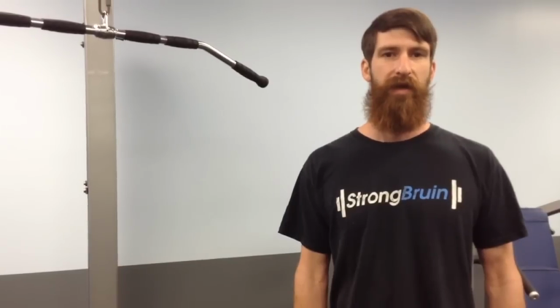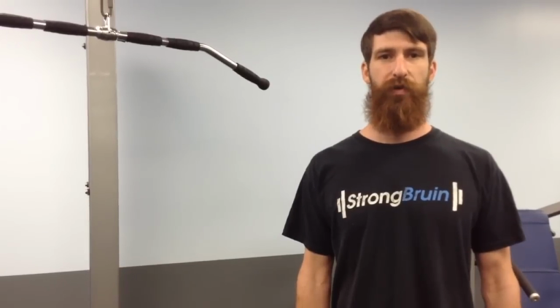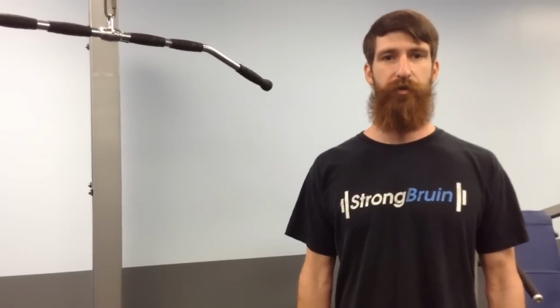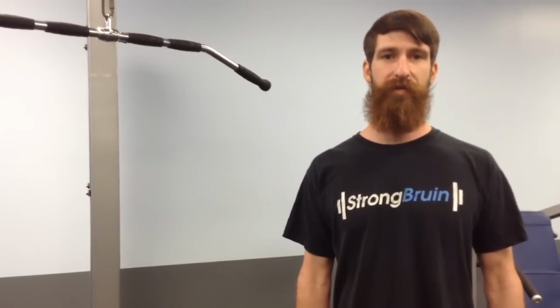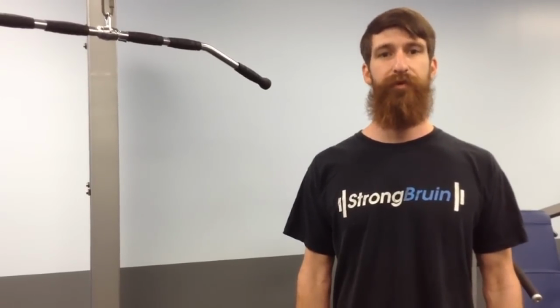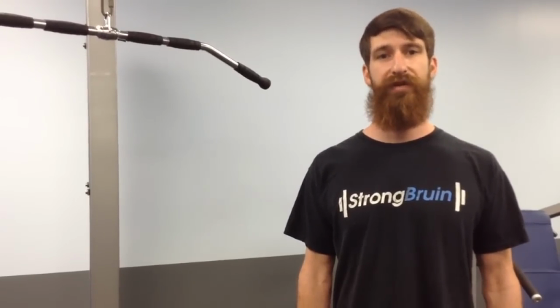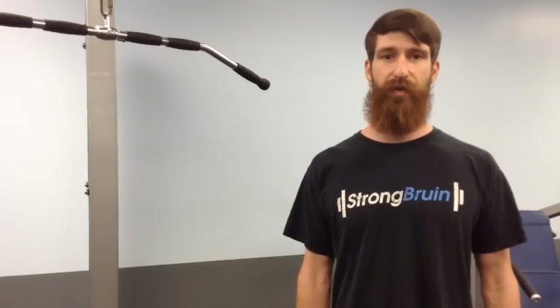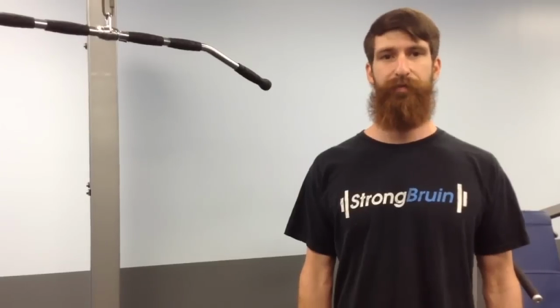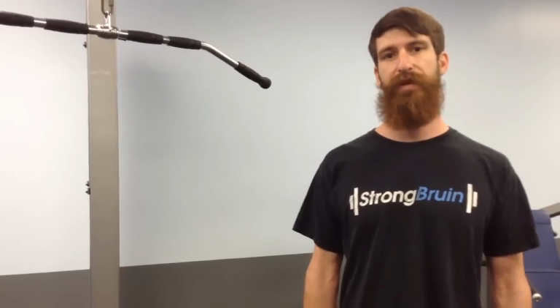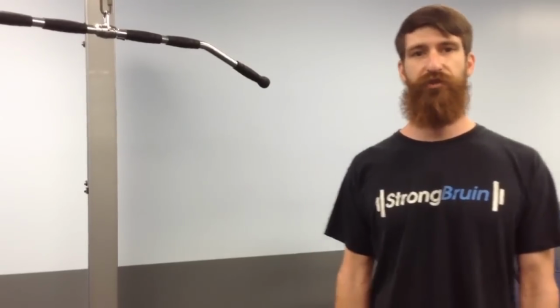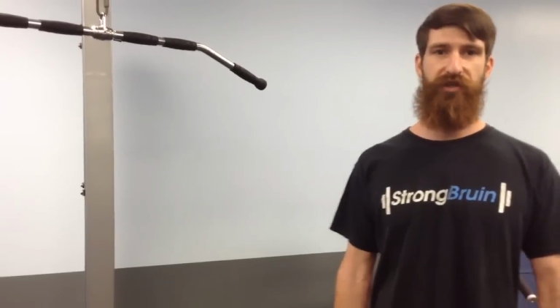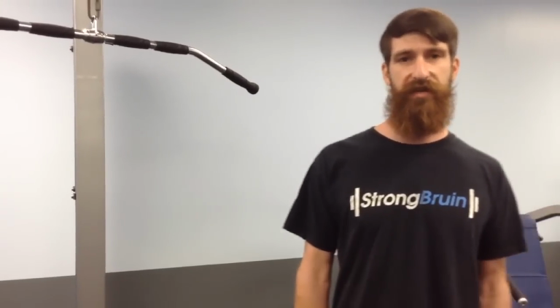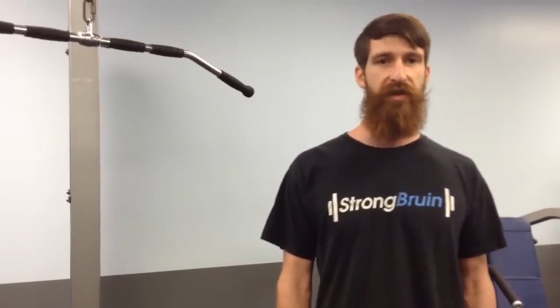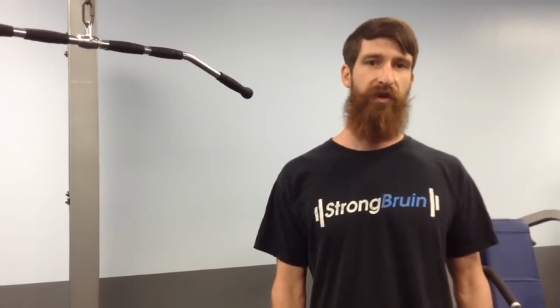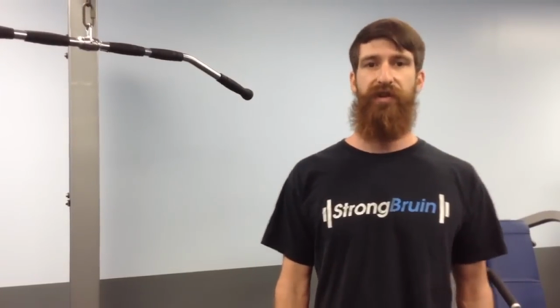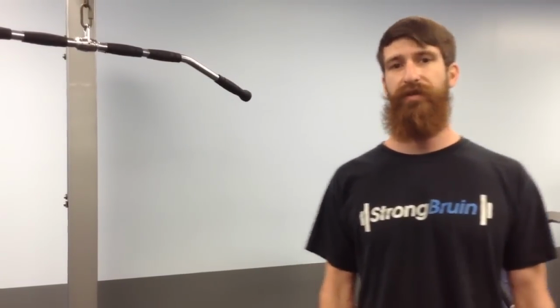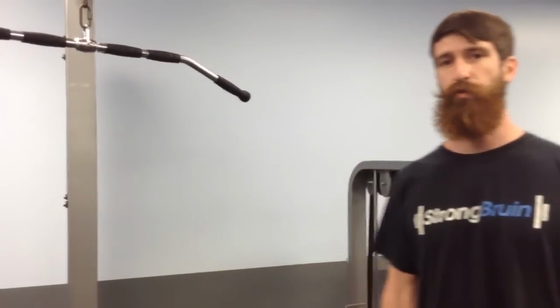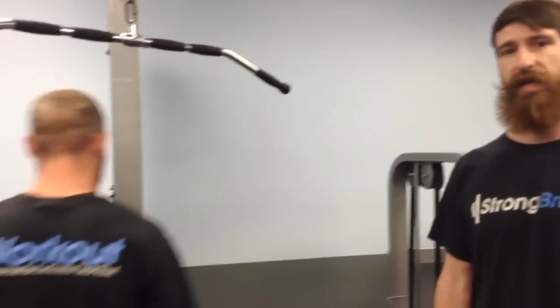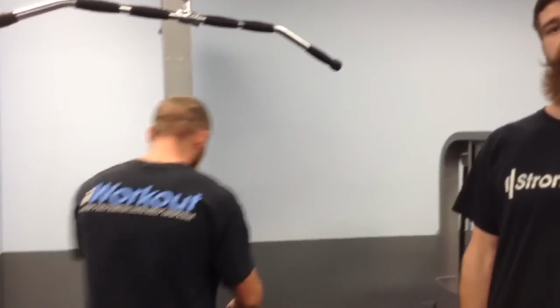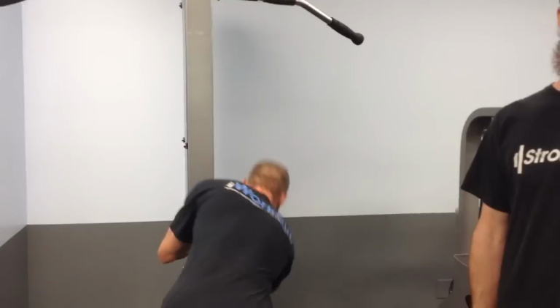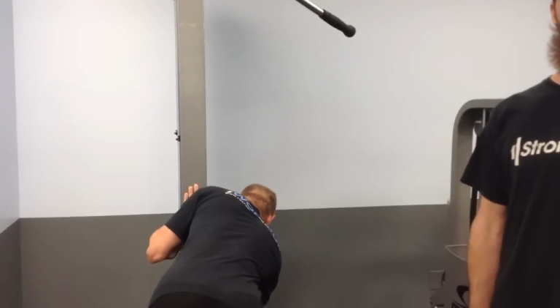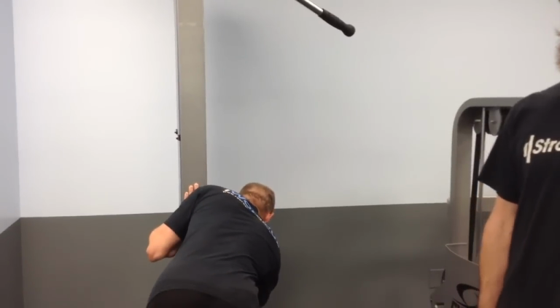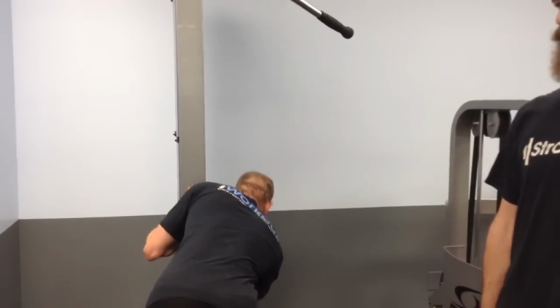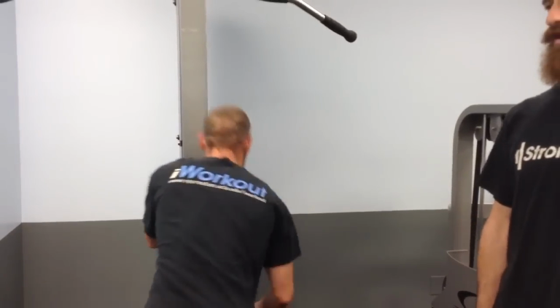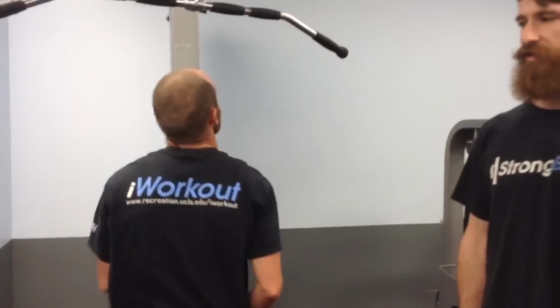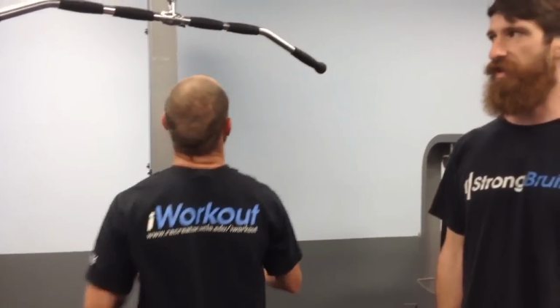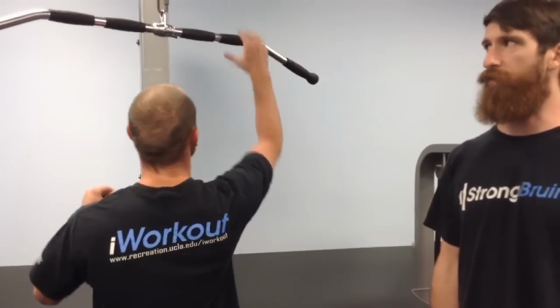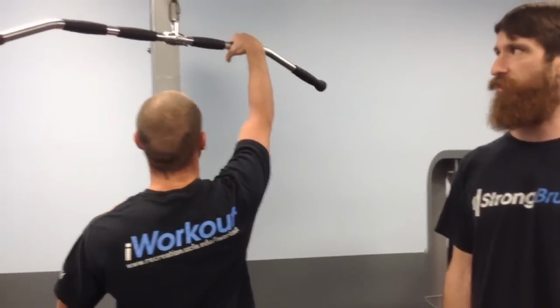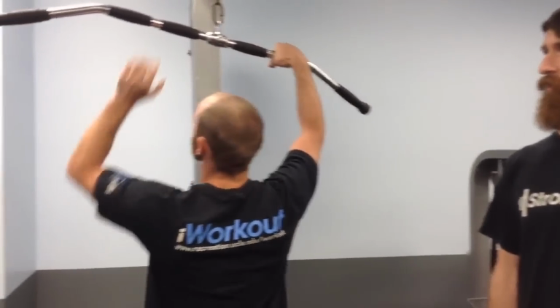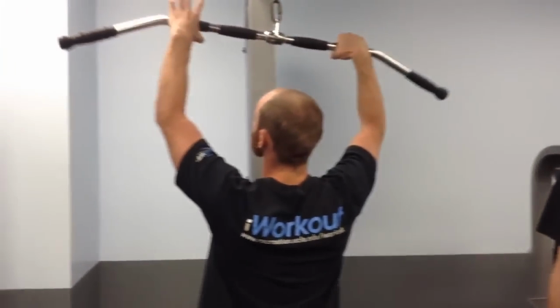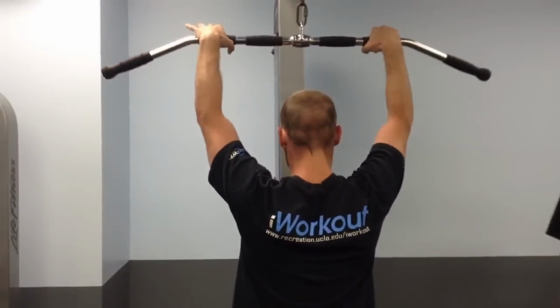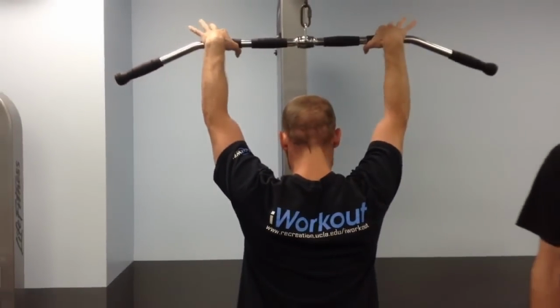If you're nowhere near your pull-up, the lat pull-down is a great way to start building the basic strength that you're going to need. Start off by setting the weight to something really light, just to get the hang of the movement. Then you're going to take an overhand grip on the bar about shoulder width apart.